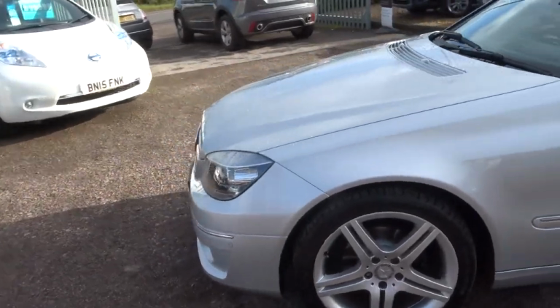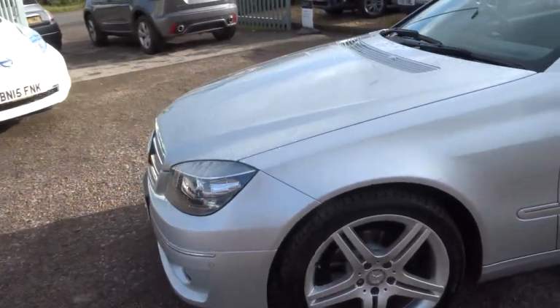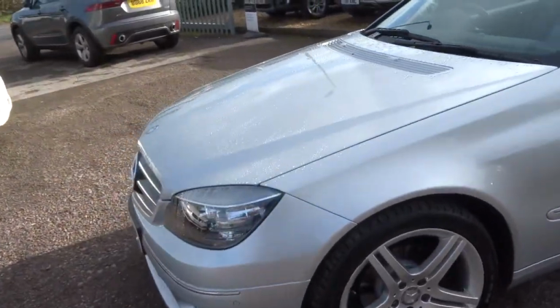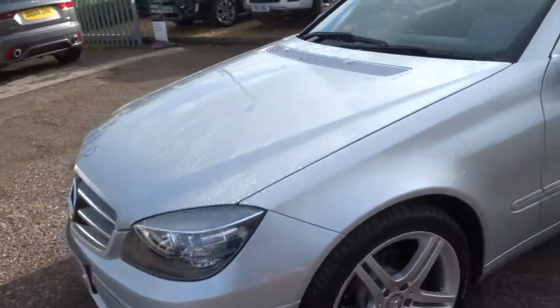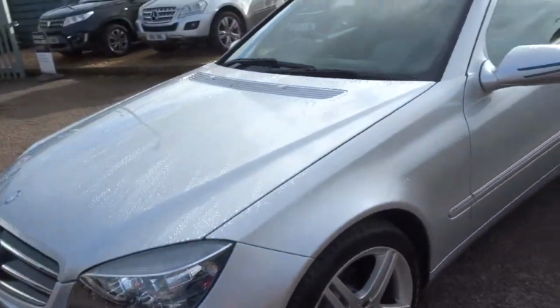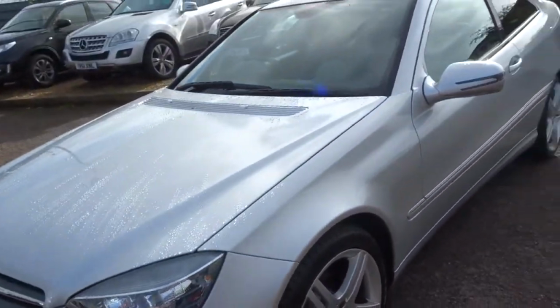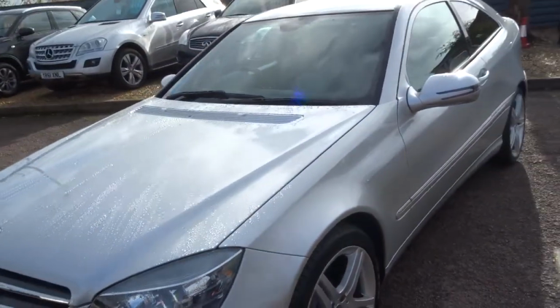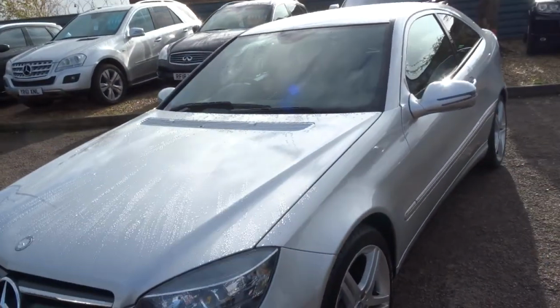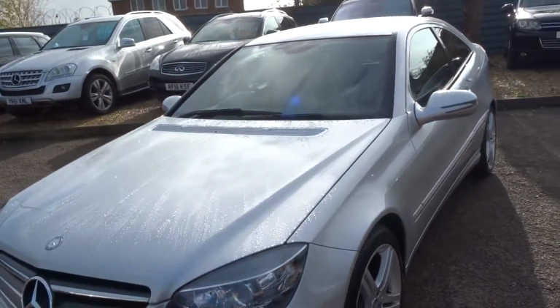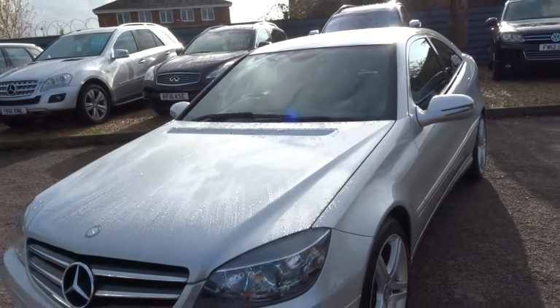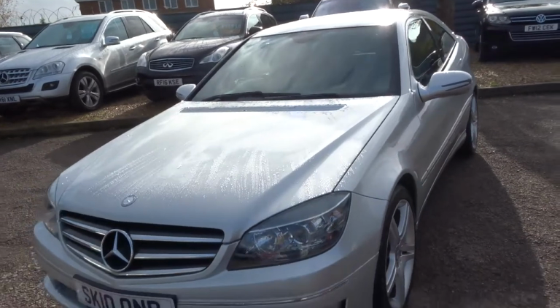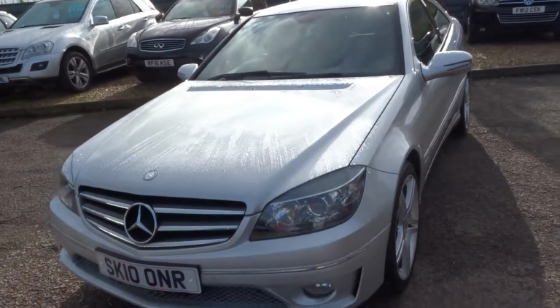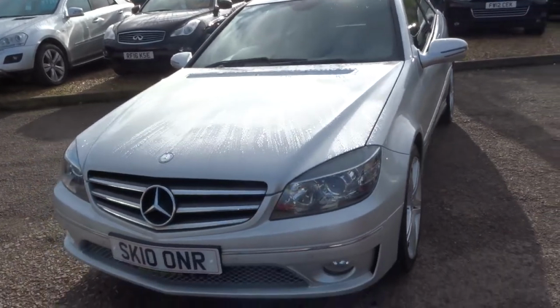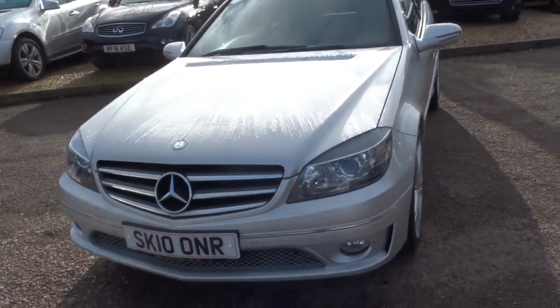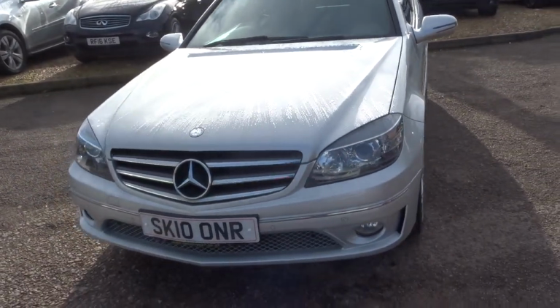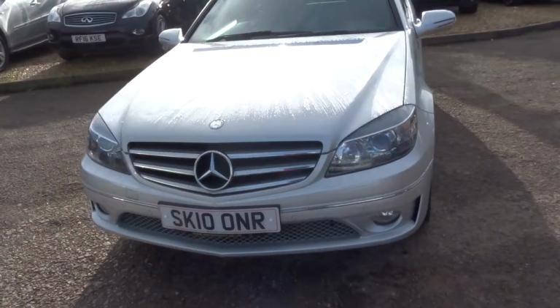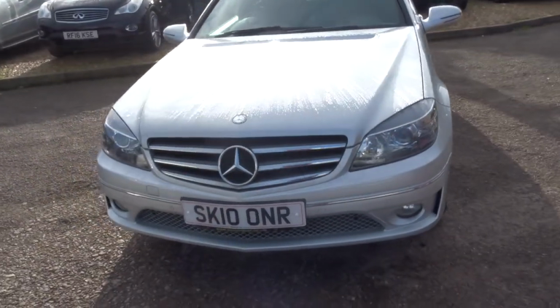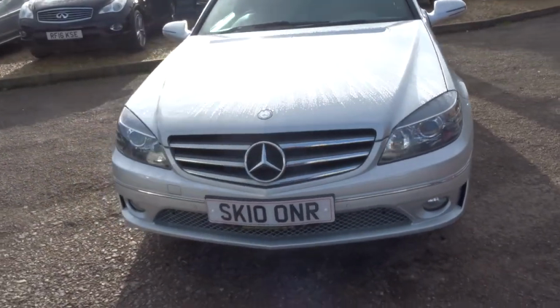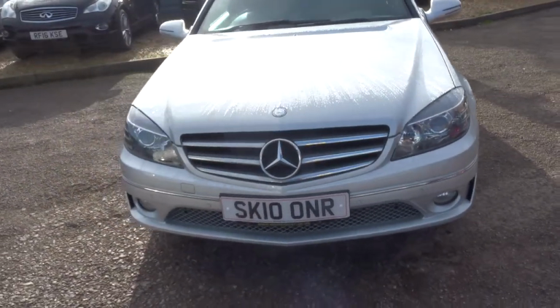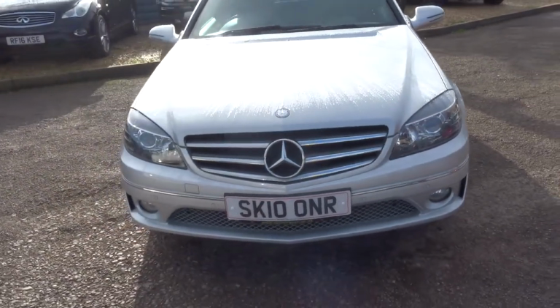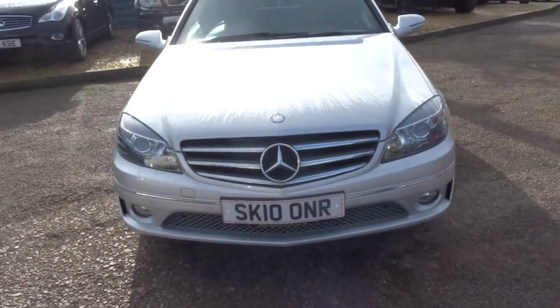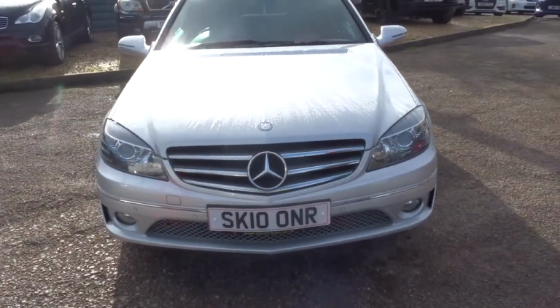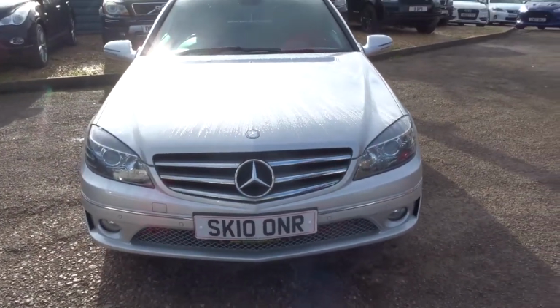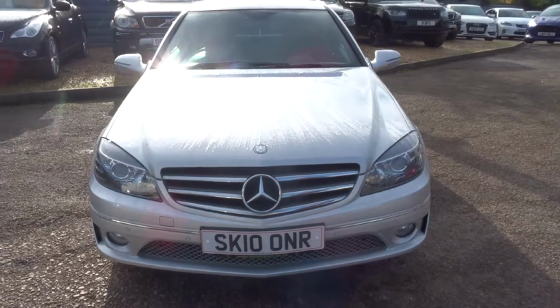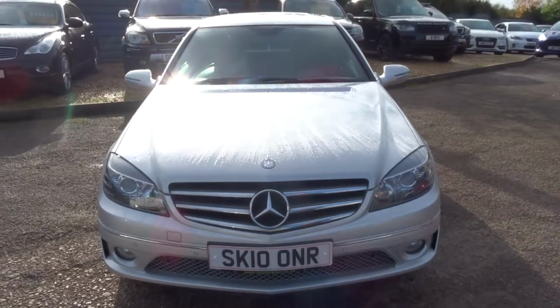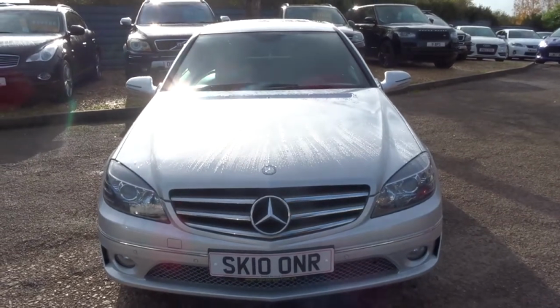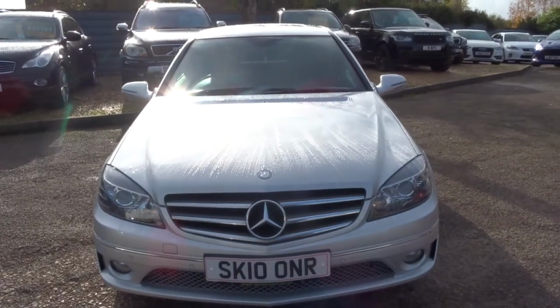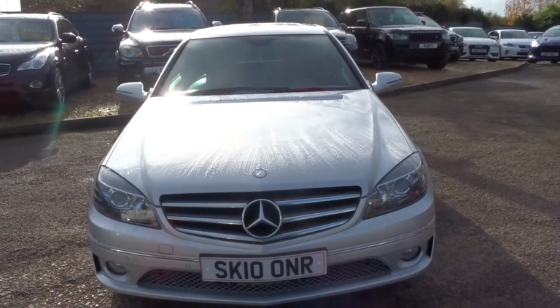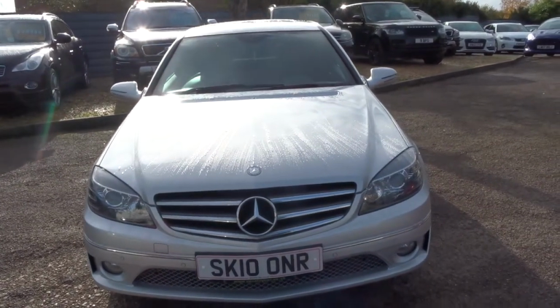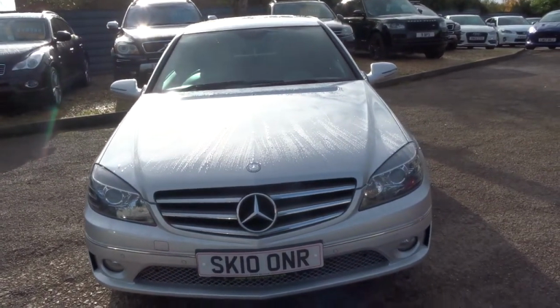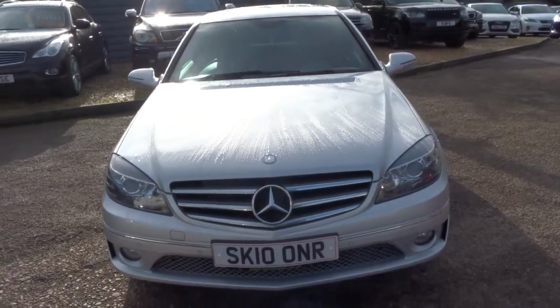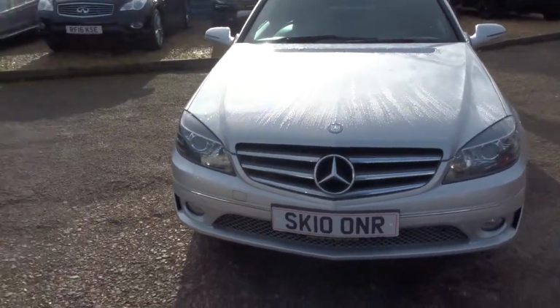We've got the front and rear sensors with the graphic display and the beepers as well. Your typical gorgeous Mercedes front grille there. Let's head to the back of the car and work our way in.